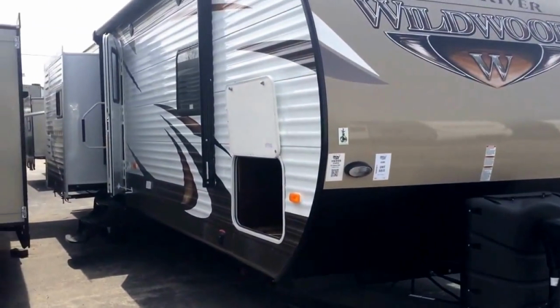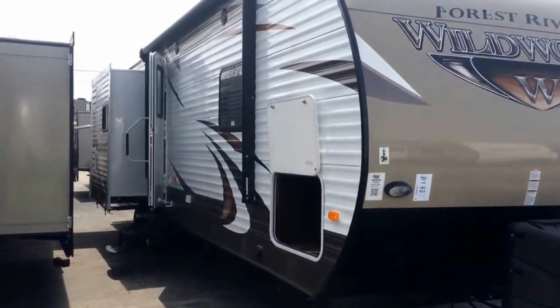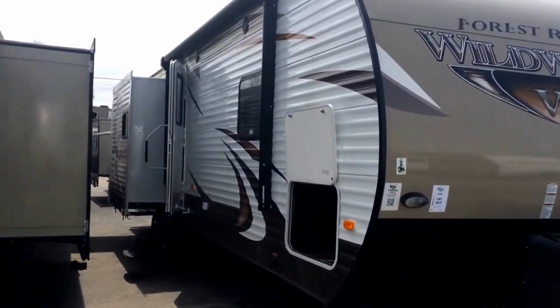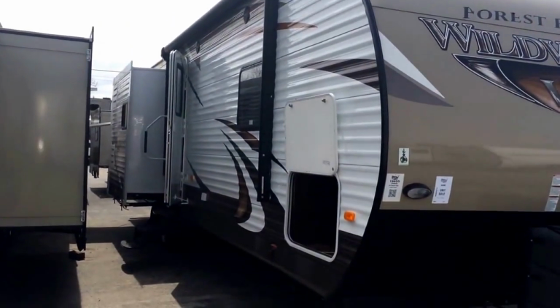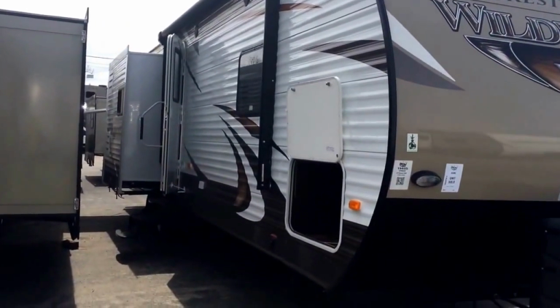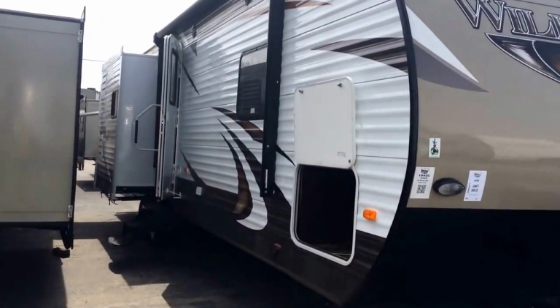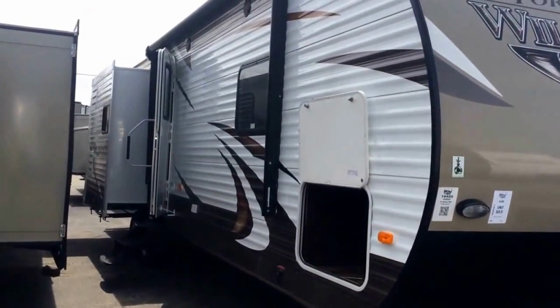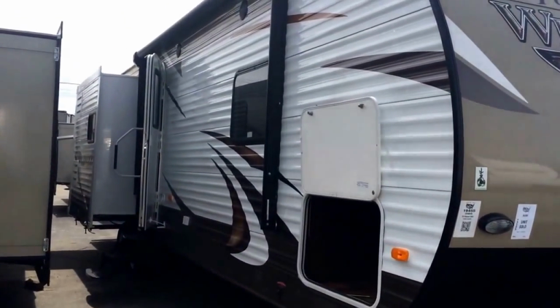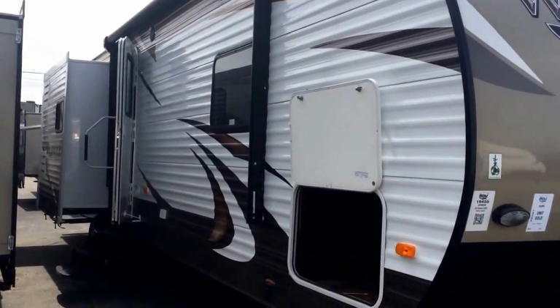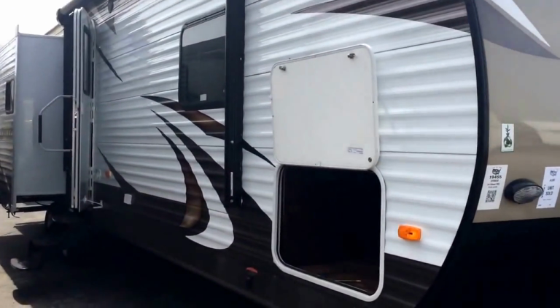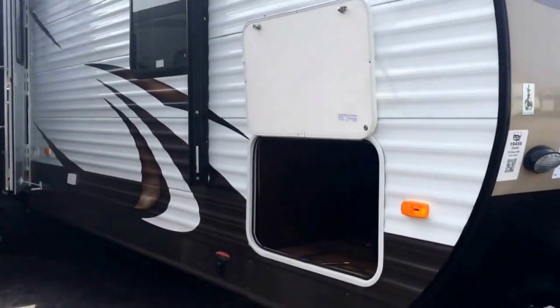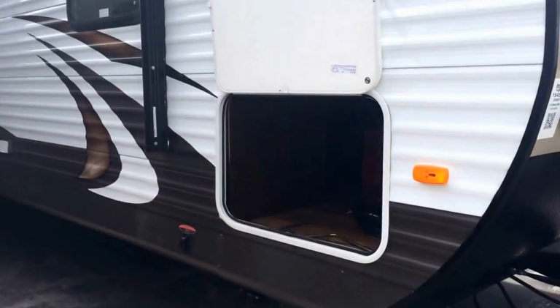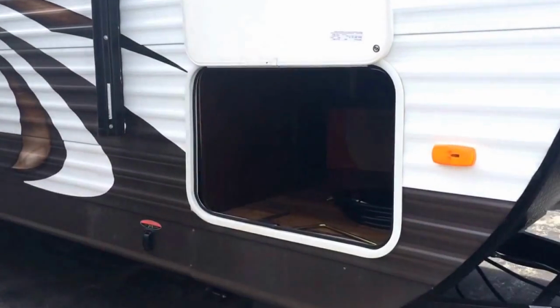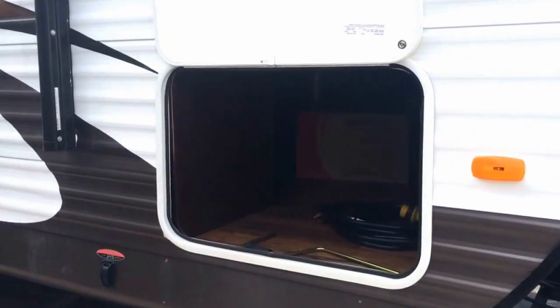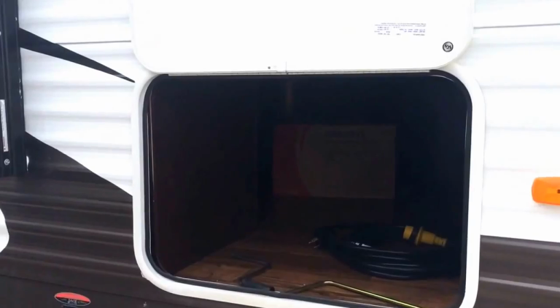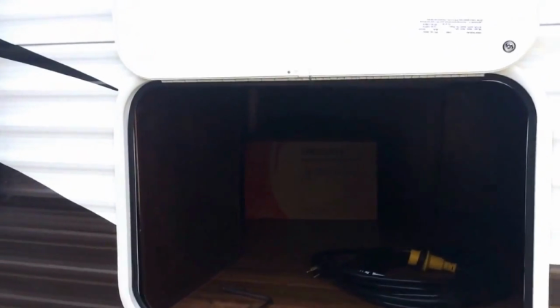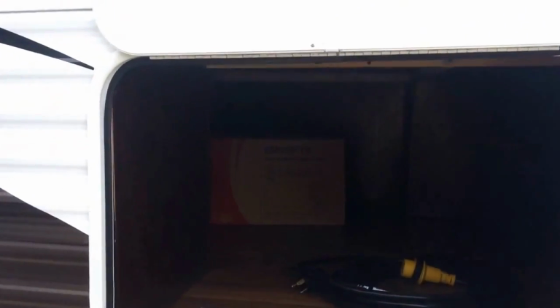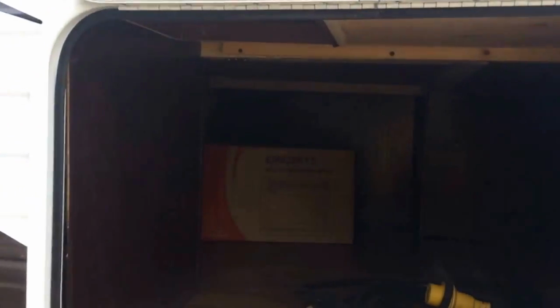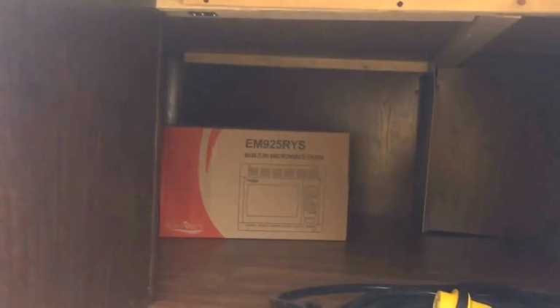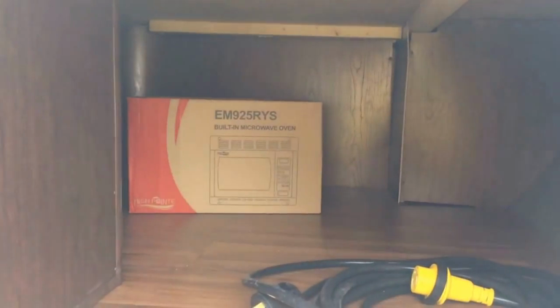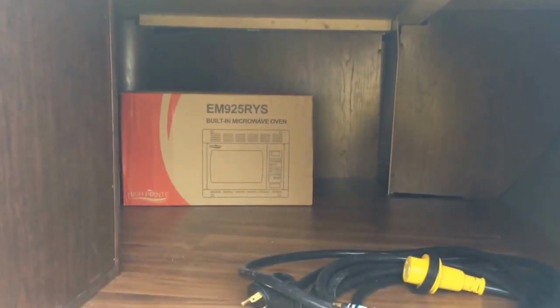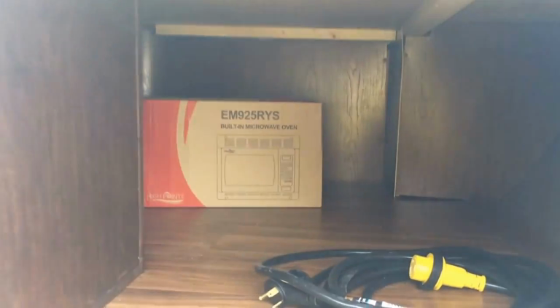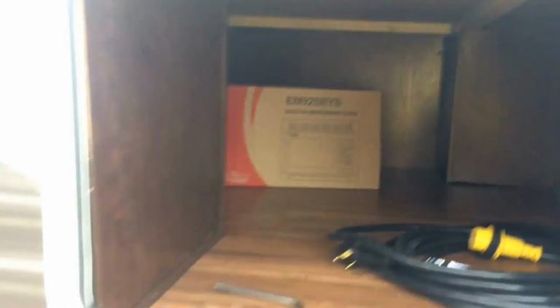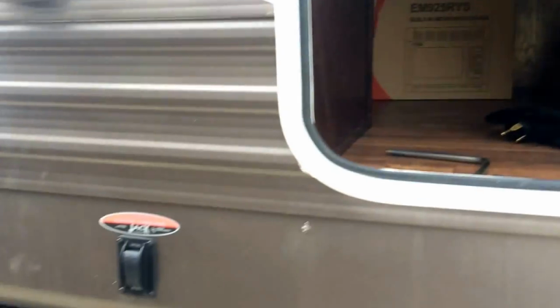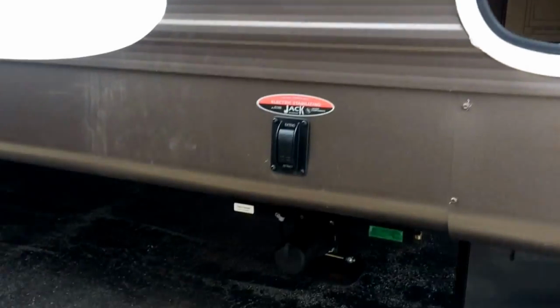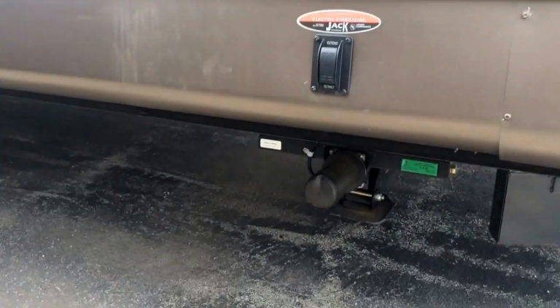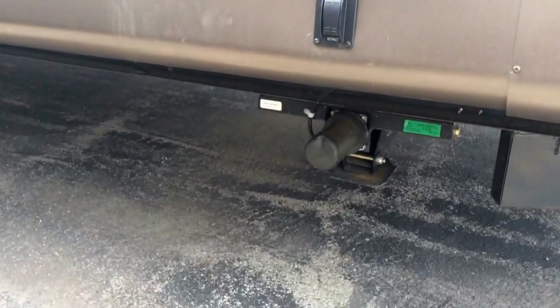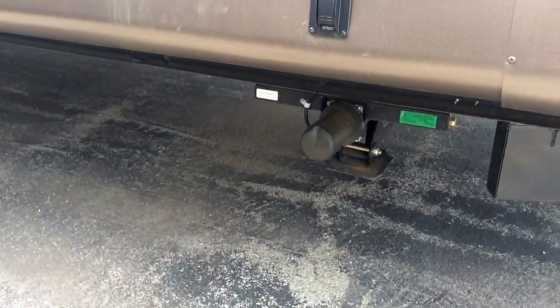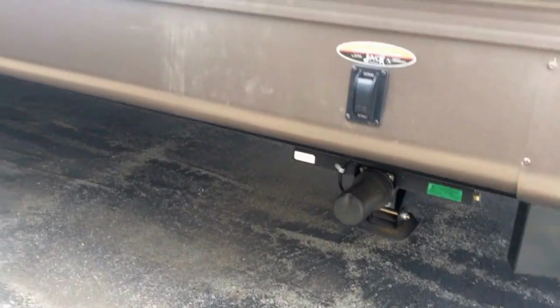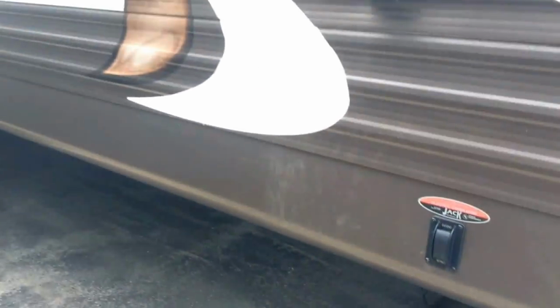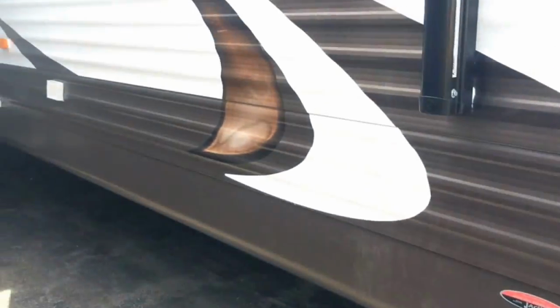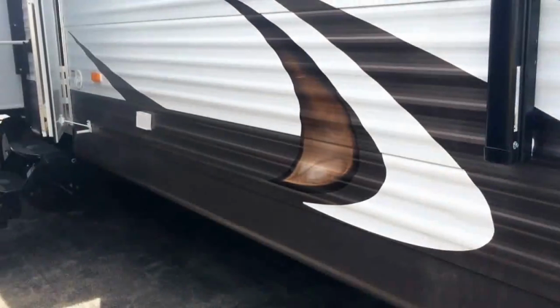Take a look down the side here — we've got huge amounts of storage. The electric awning is featured really nicely. Storage all the way across in there, a ton of storage. Outside electric stabilizing jacks also work off a remote control.